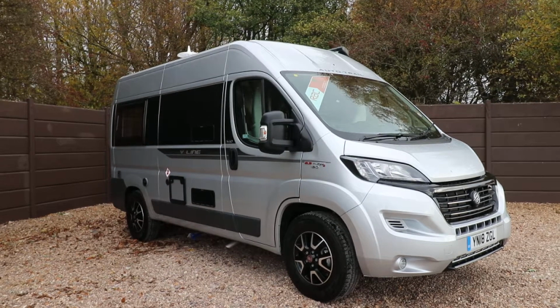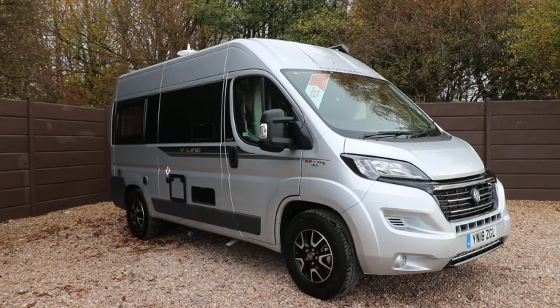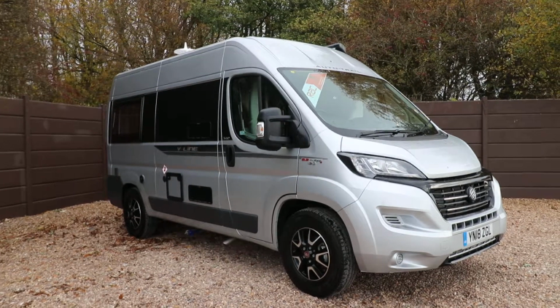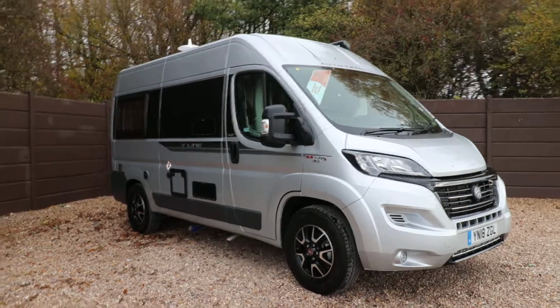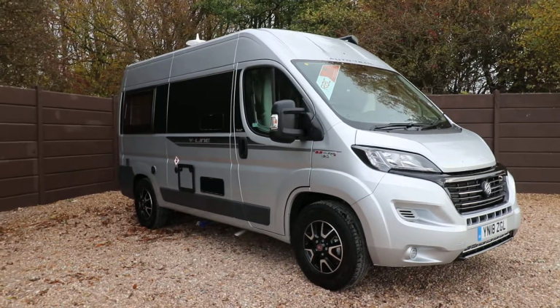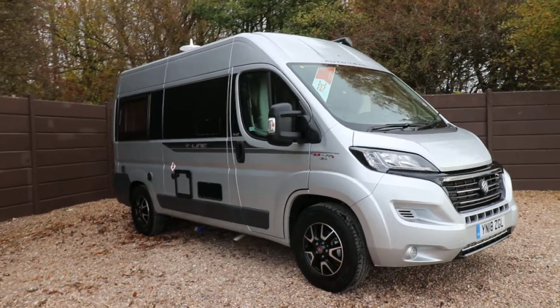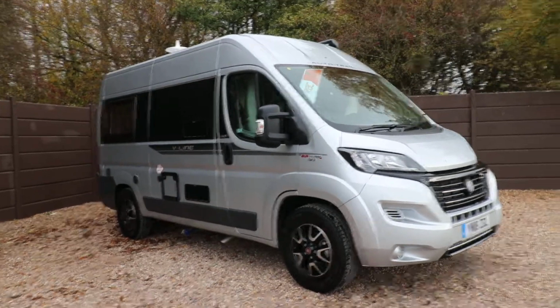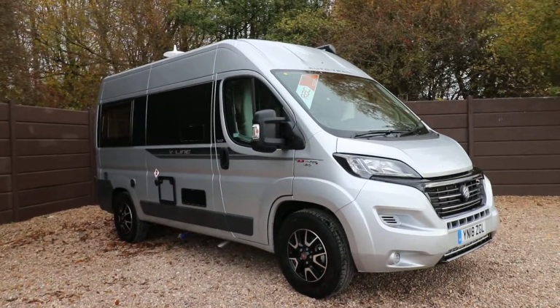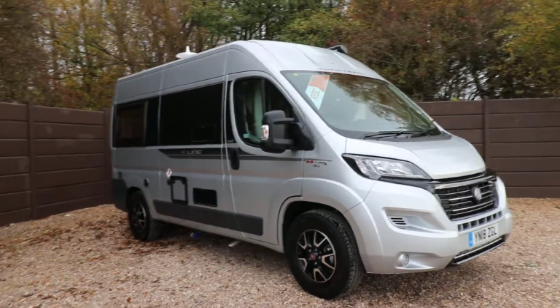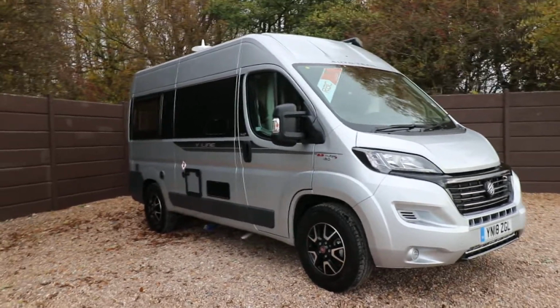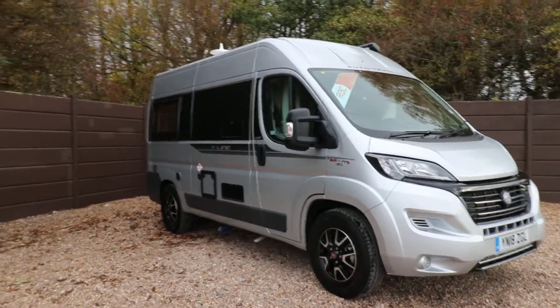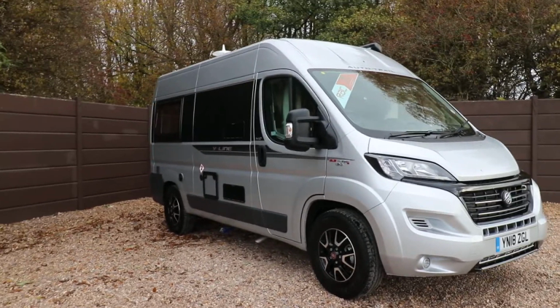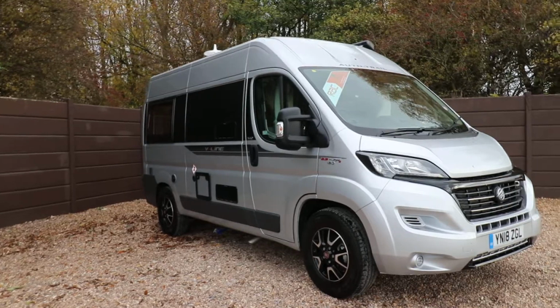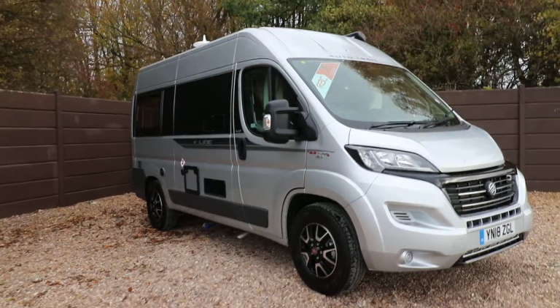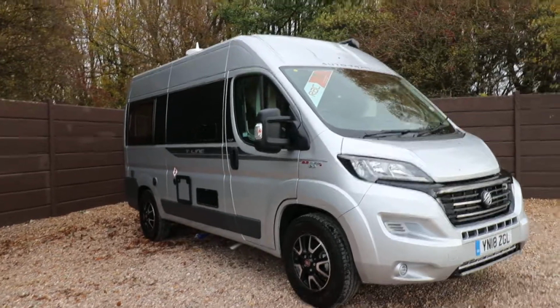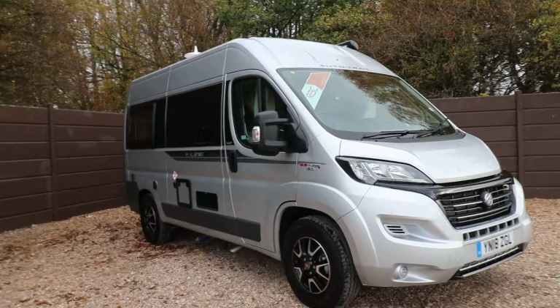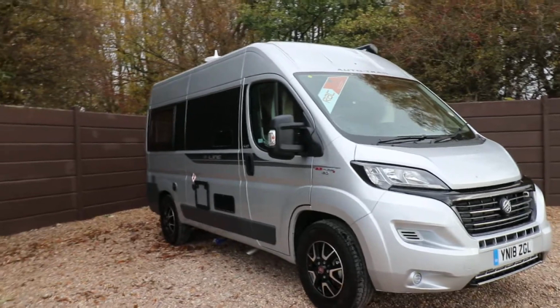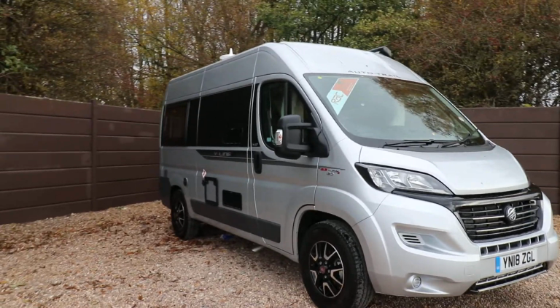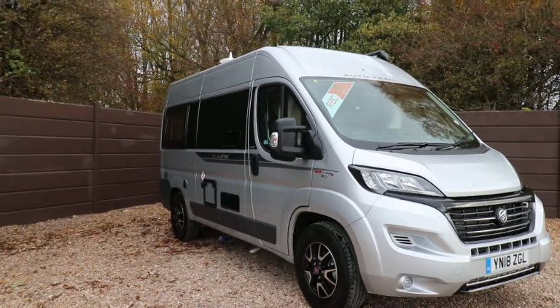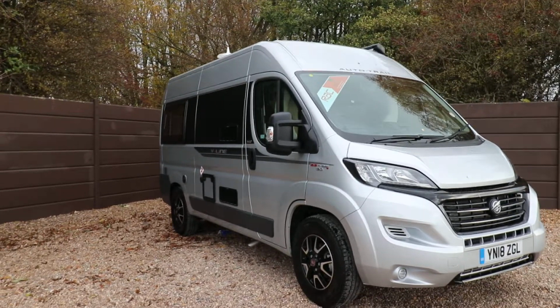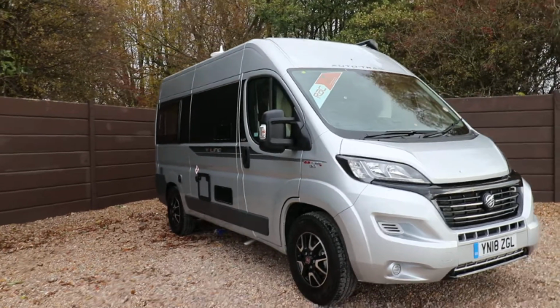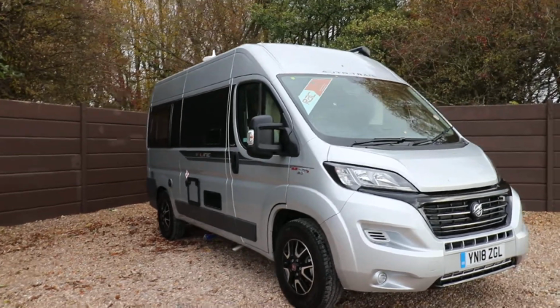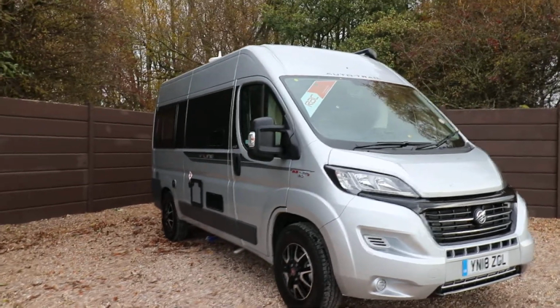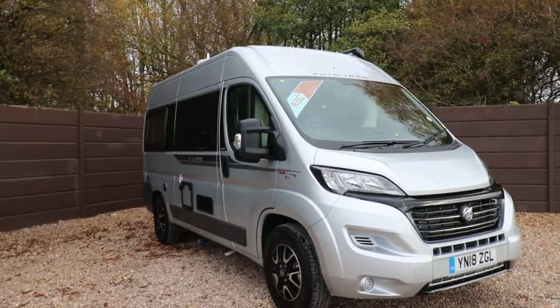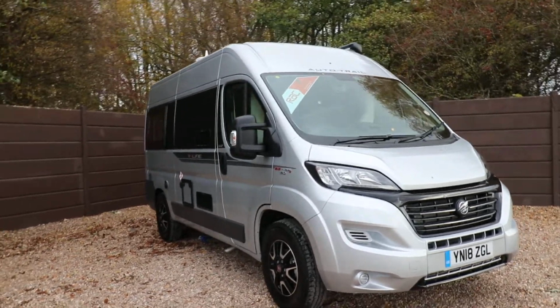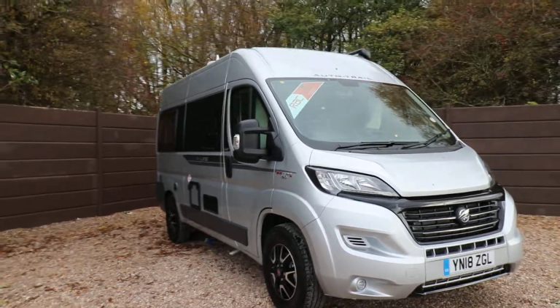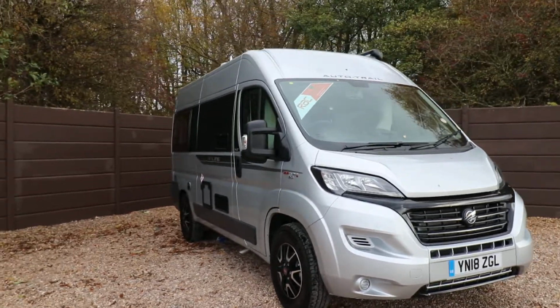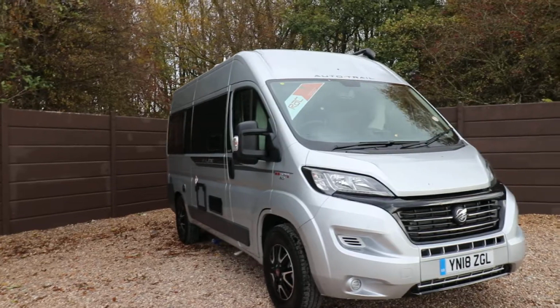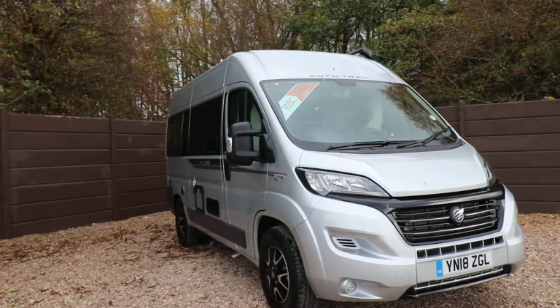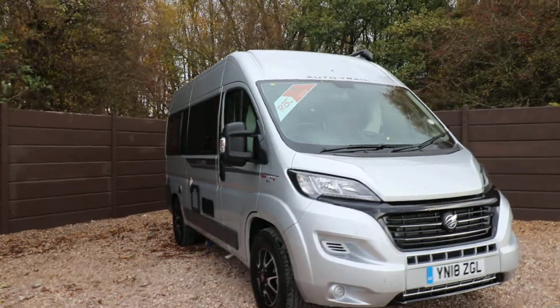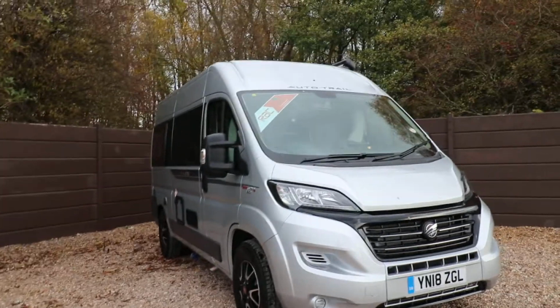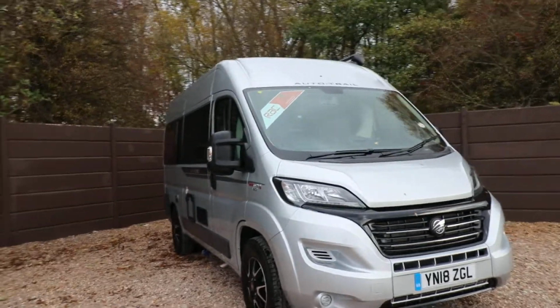Hello ladies and gents, Dave Murdon from Oak Tree Motorhomes here. I'm just going to show you around this lovely Autotrail V-Line 540 SE that we've got in stock.